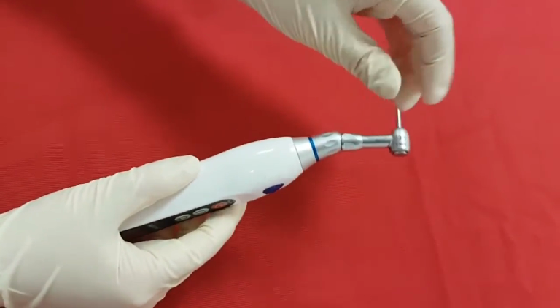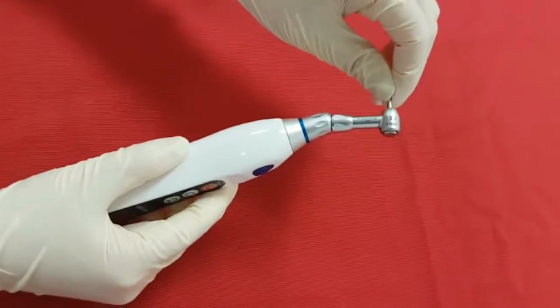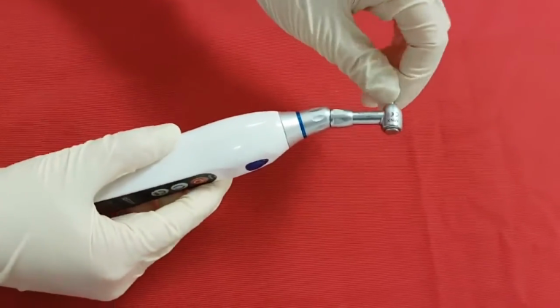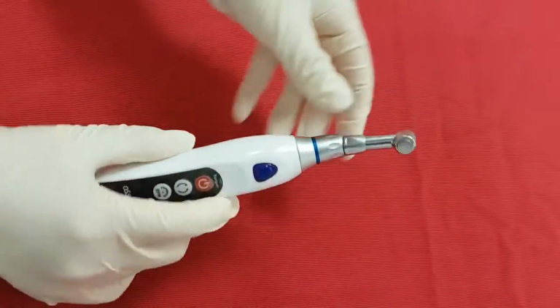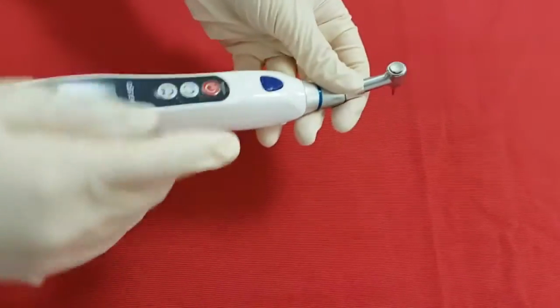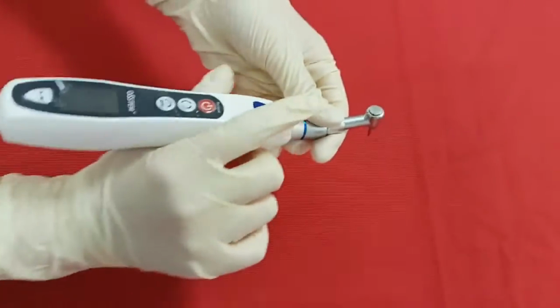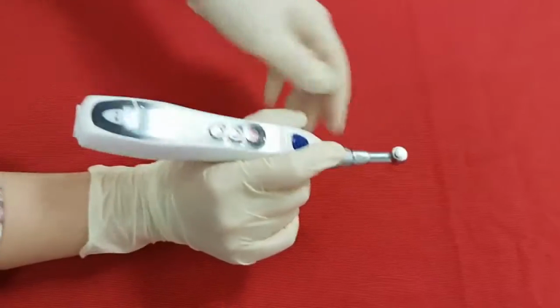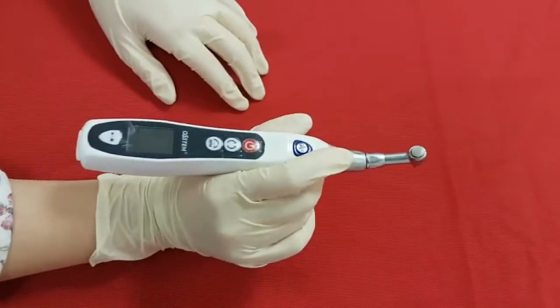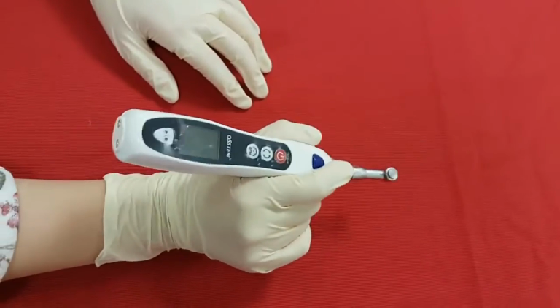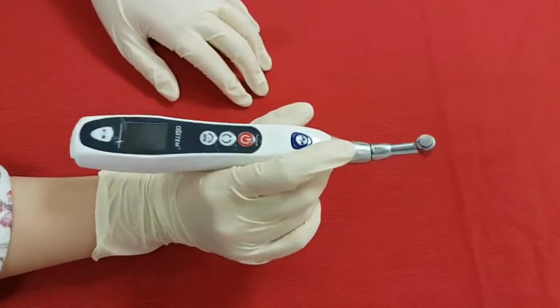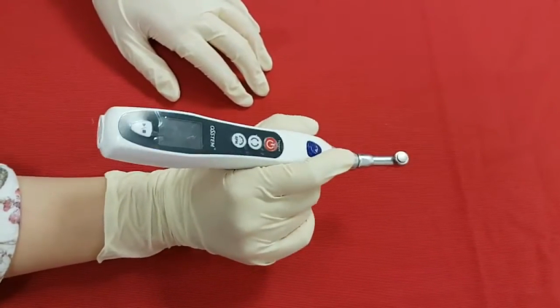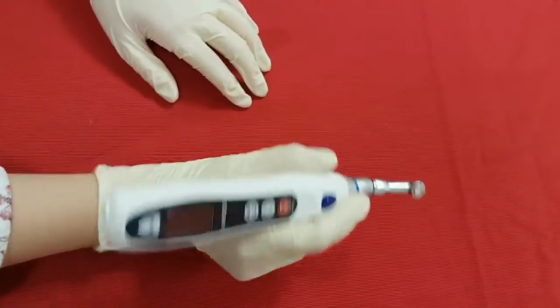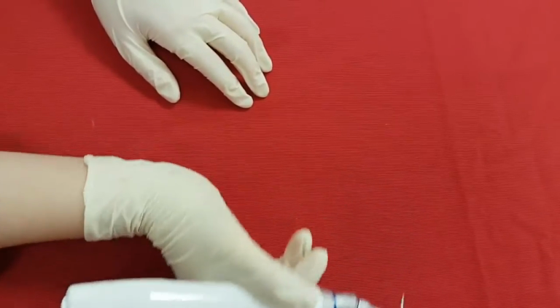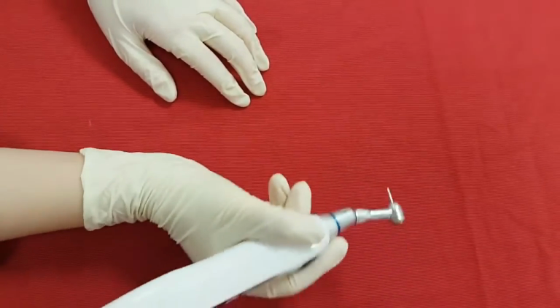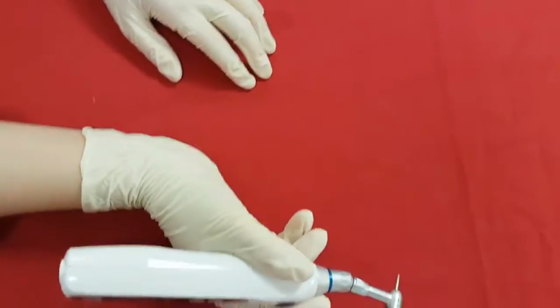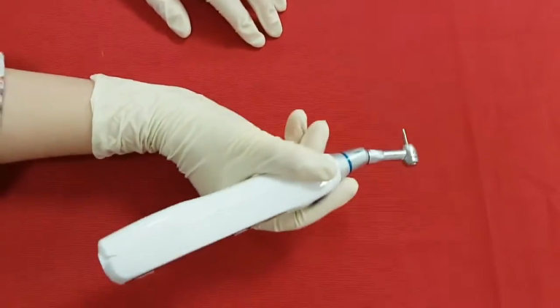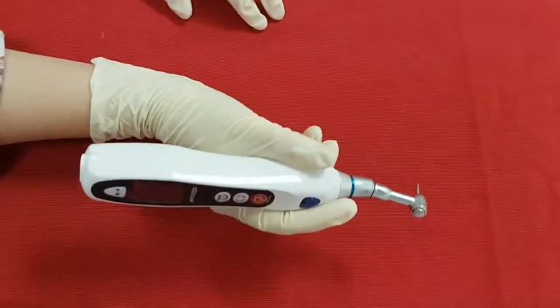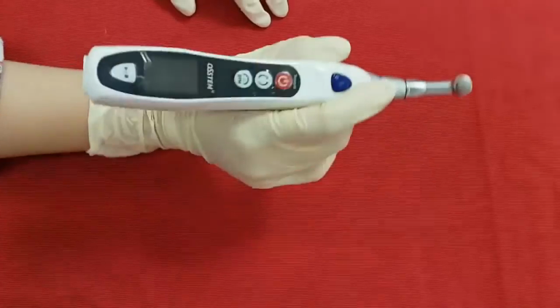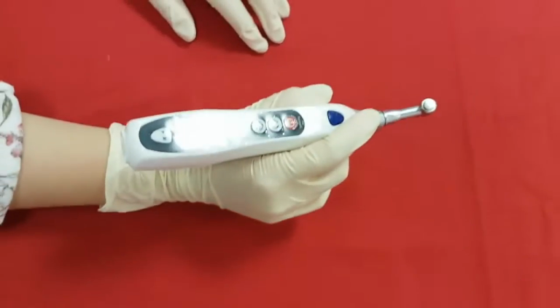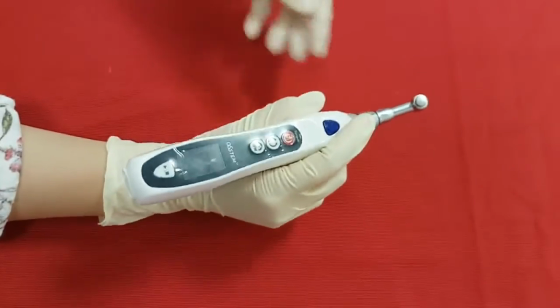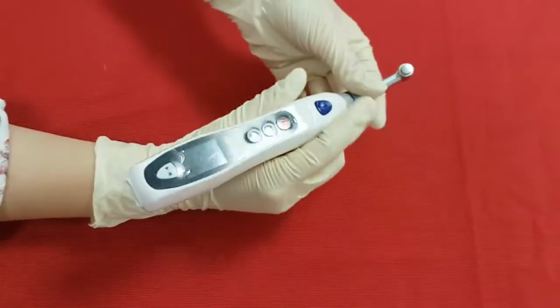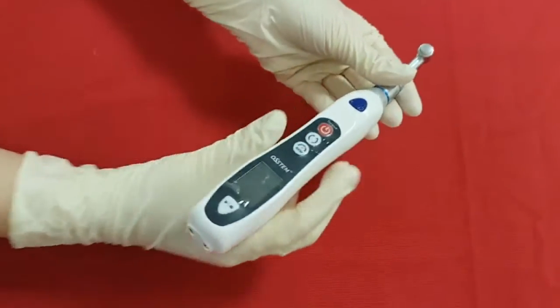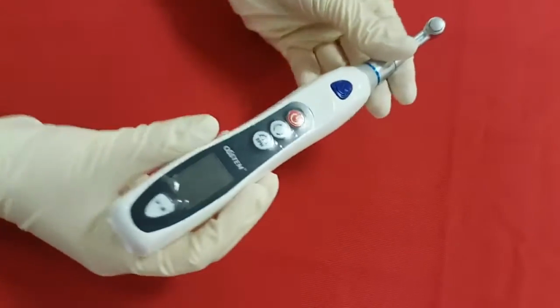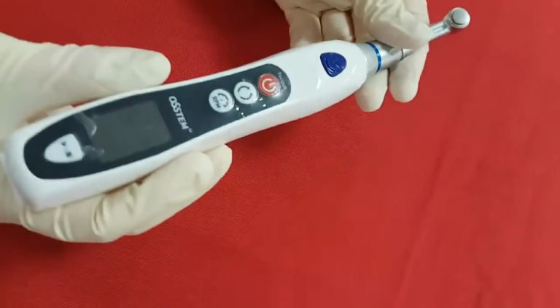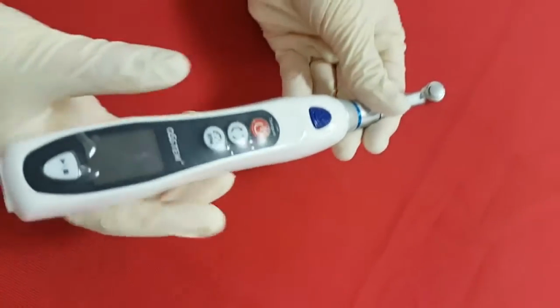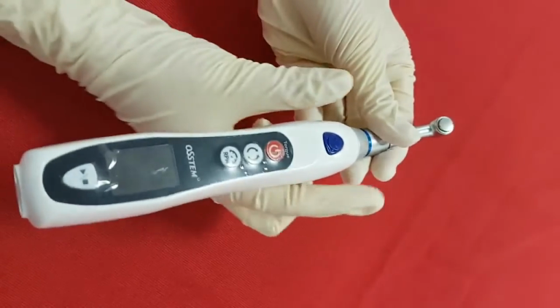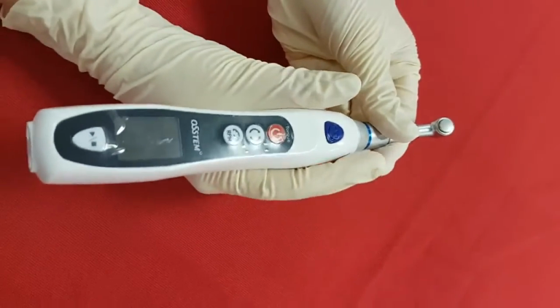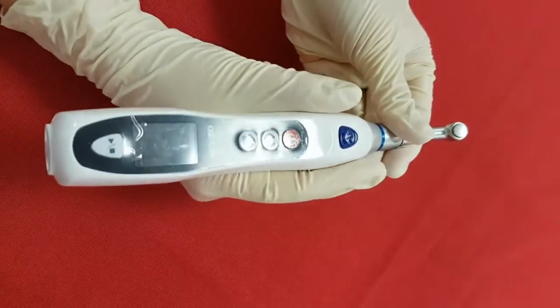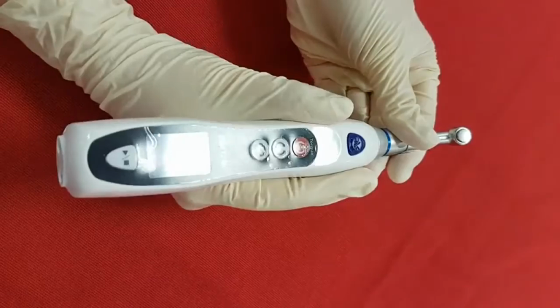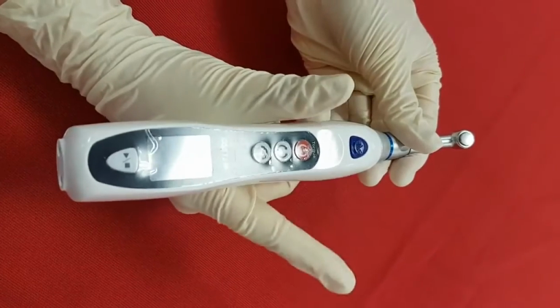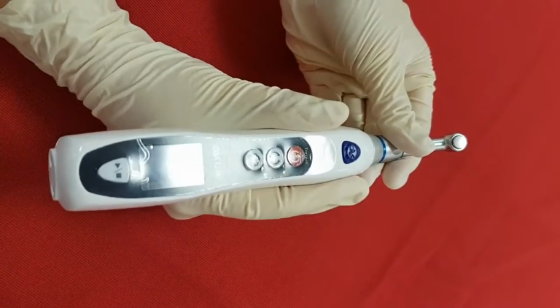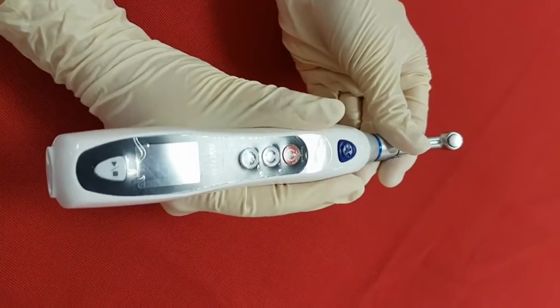When you use the eDriver, please move the body up and down or right and left only. Please do not bend or curve it. It's easy to grip since the body of eDriver is not too thick or thin.